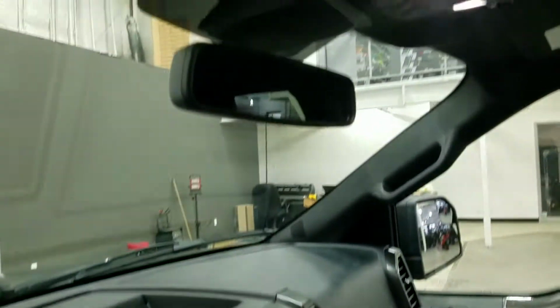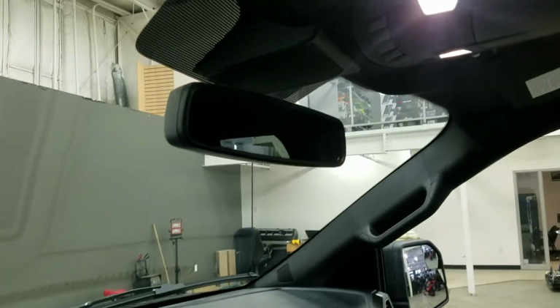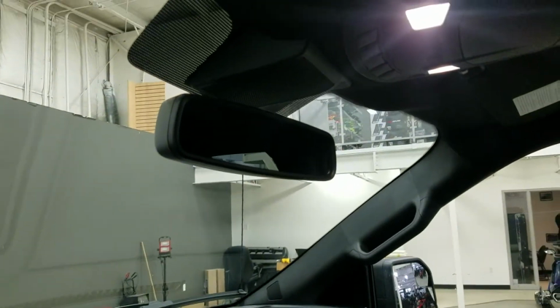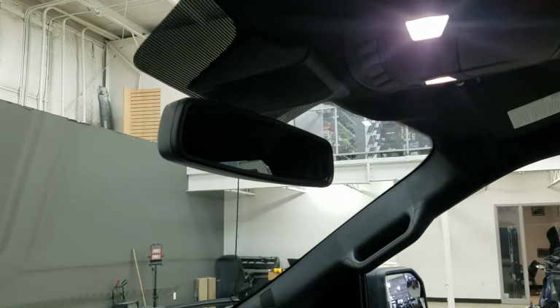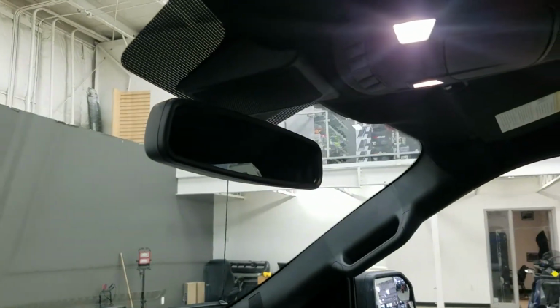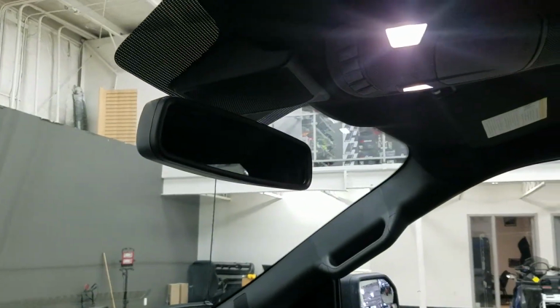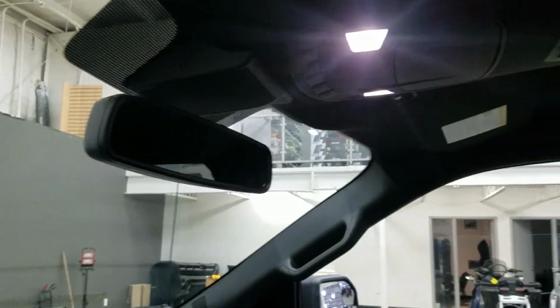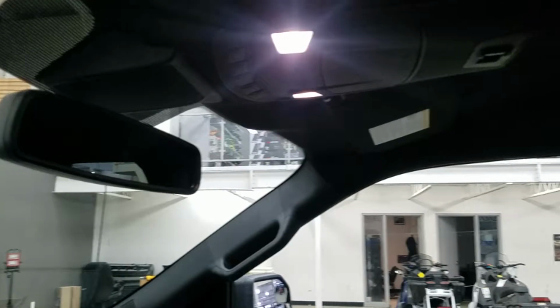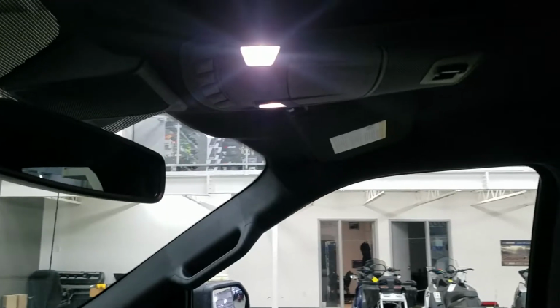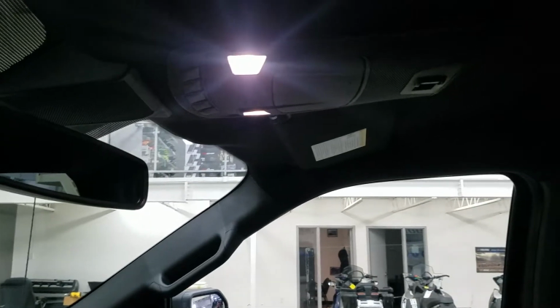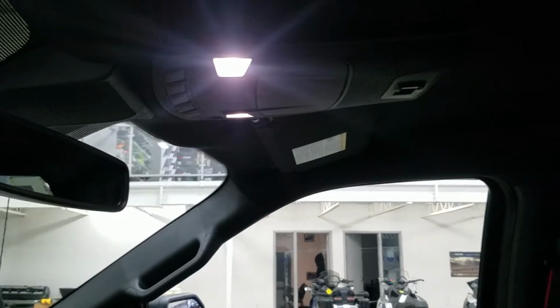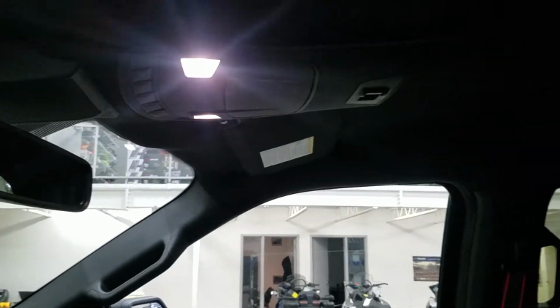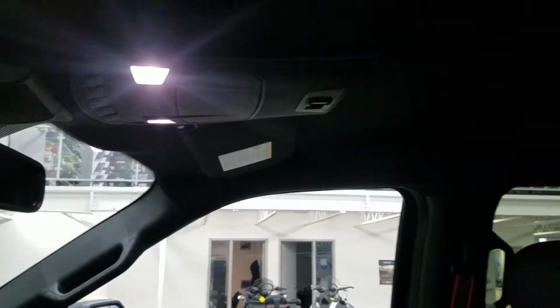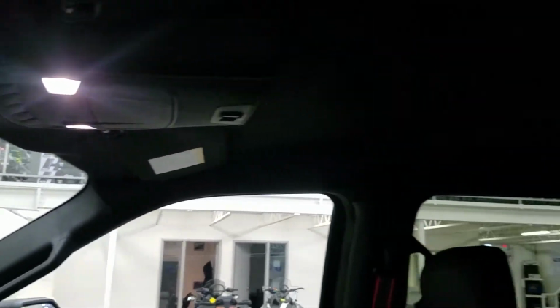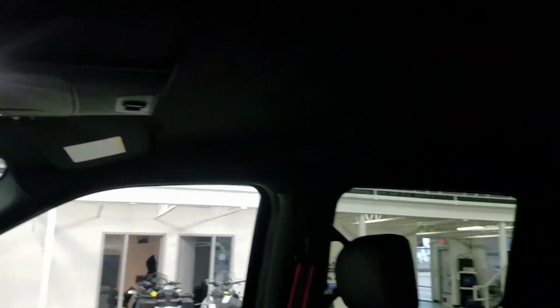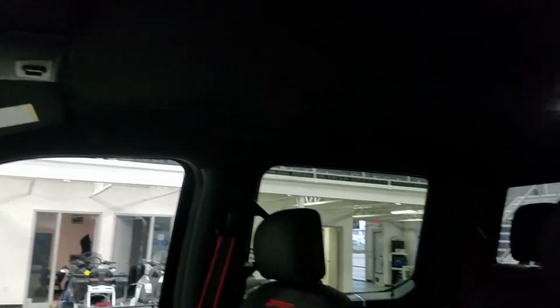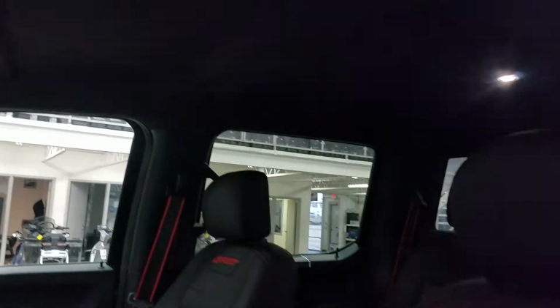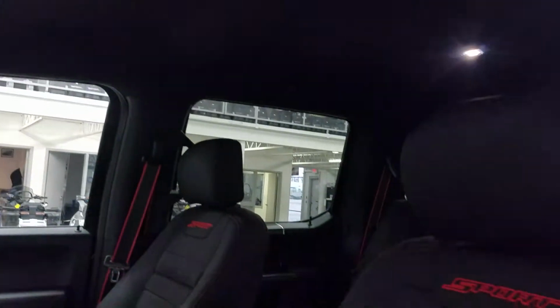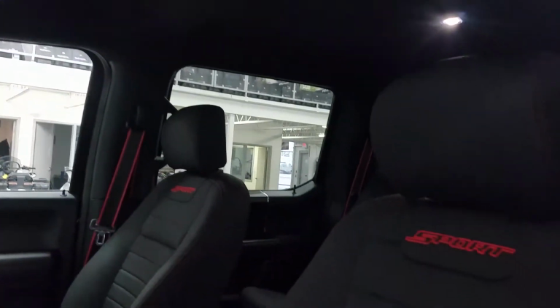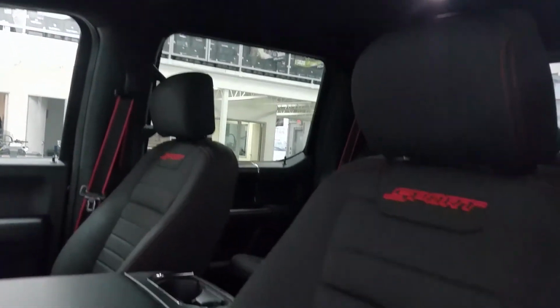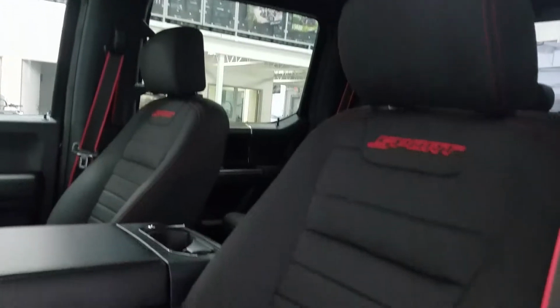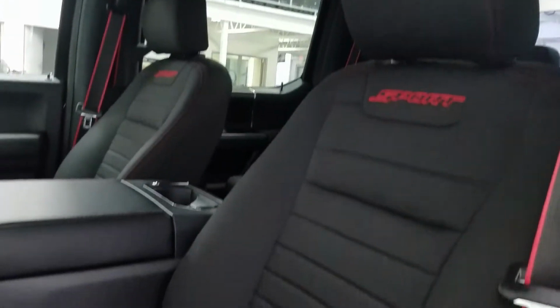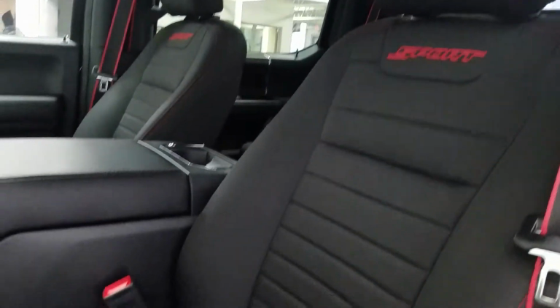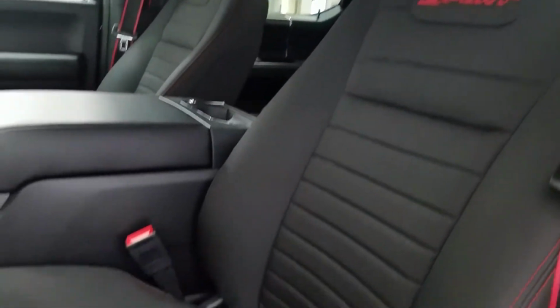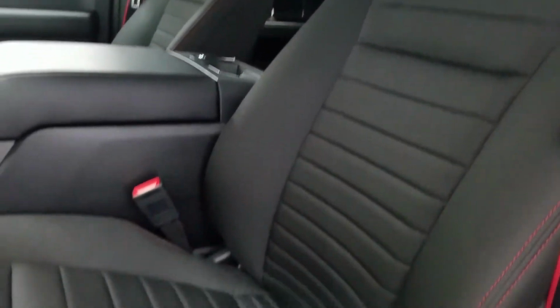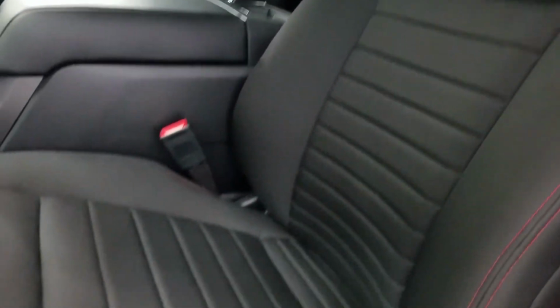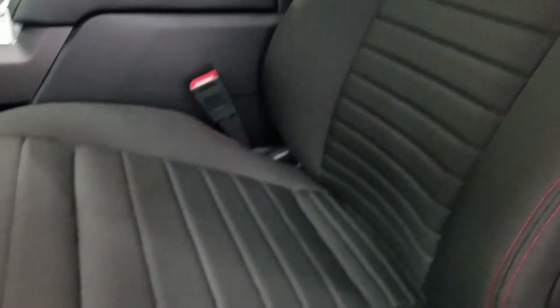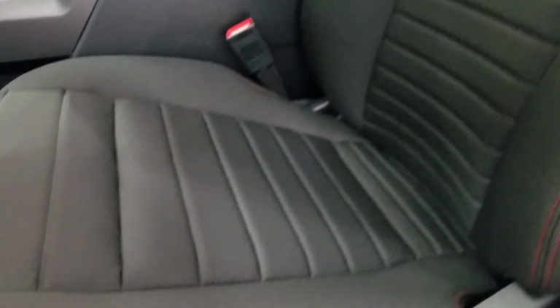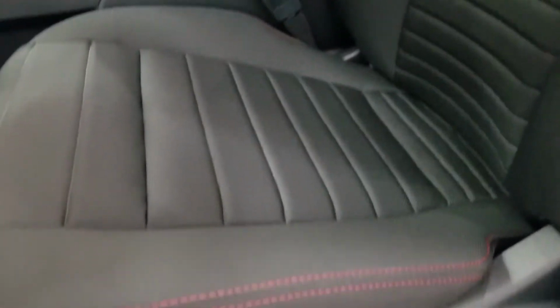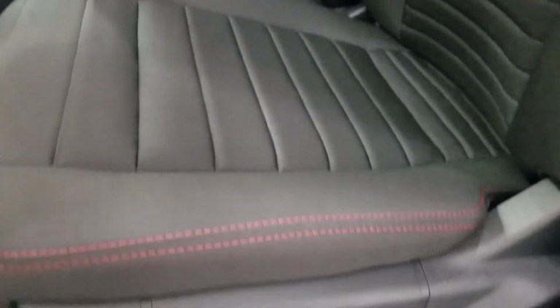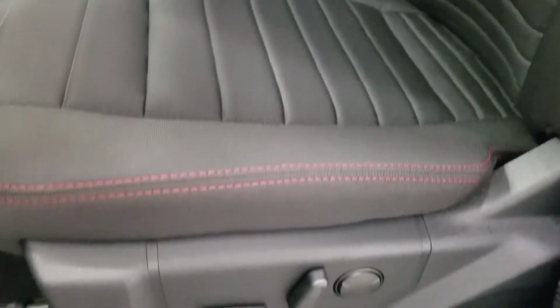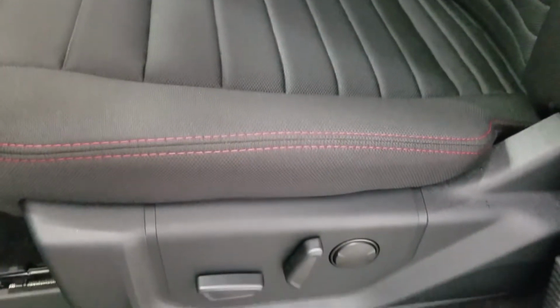Up above we have our auto-dimming rear view mirror with cabin lights that provide ambient lighting. Looking down at the interior, we have beautiful black seating that comes with a fully adjustable seat with lumbar support for both driver and passenger.